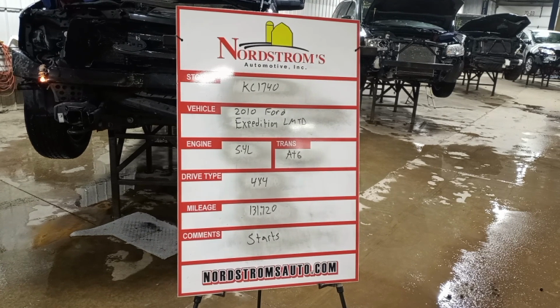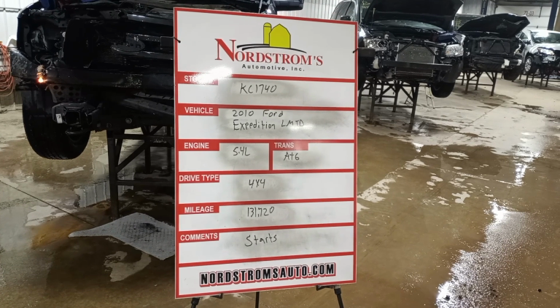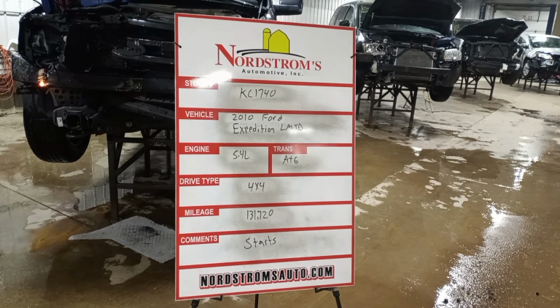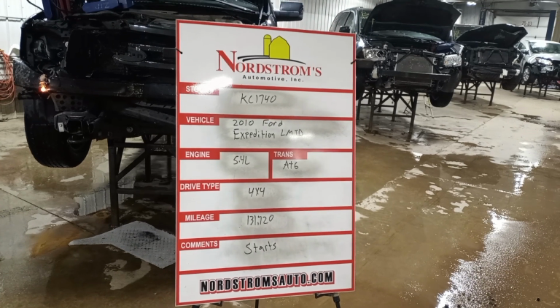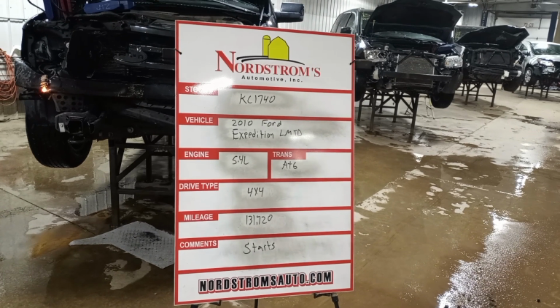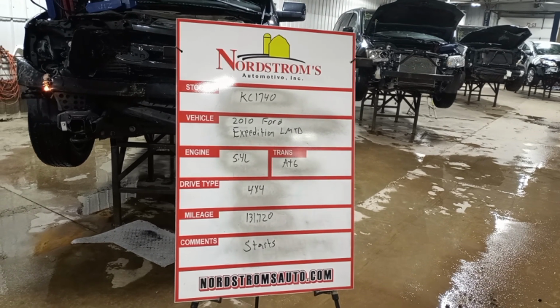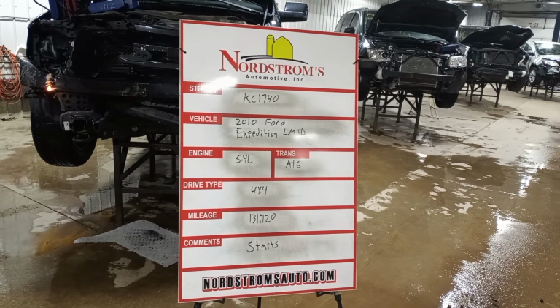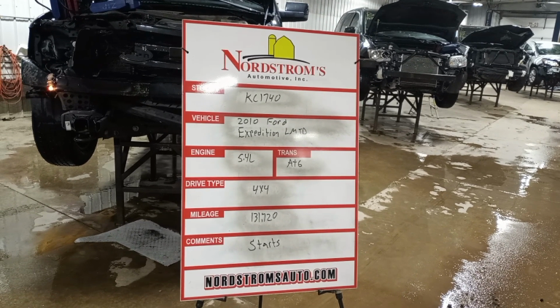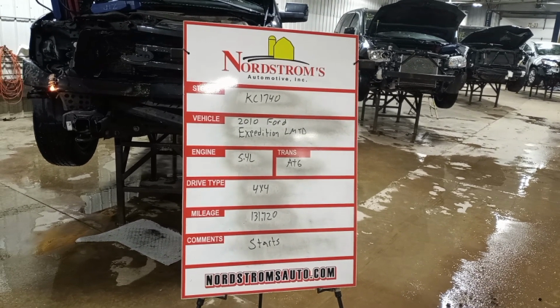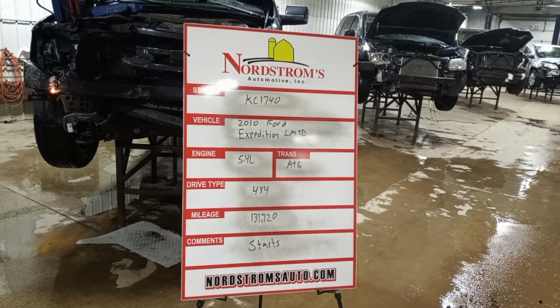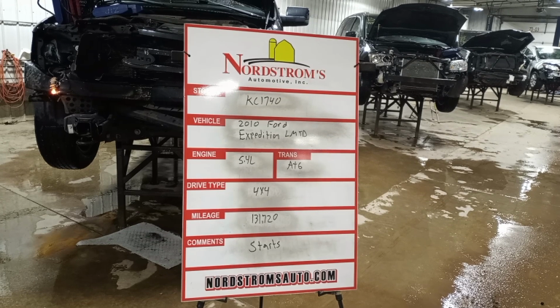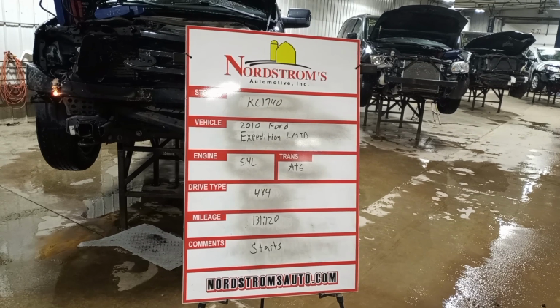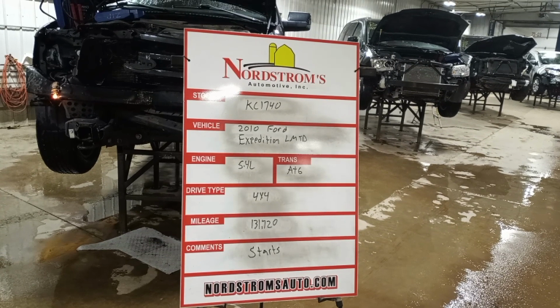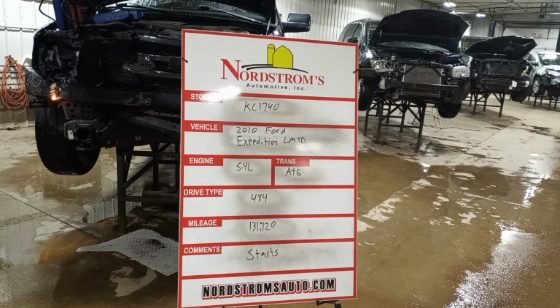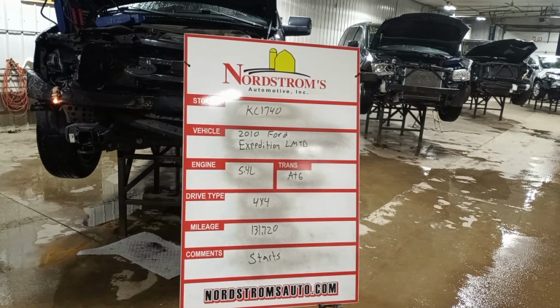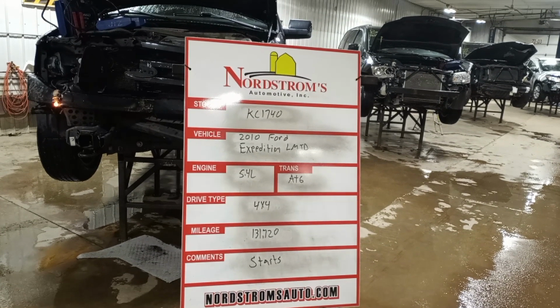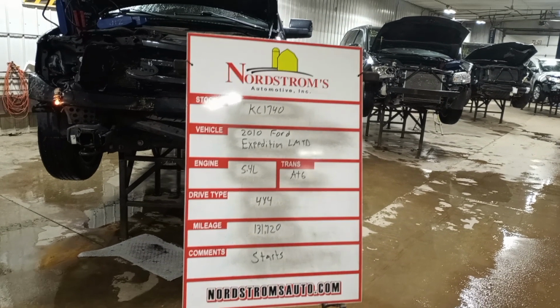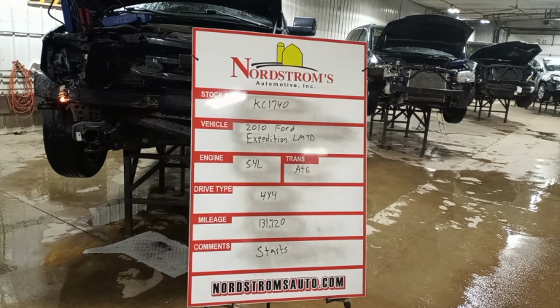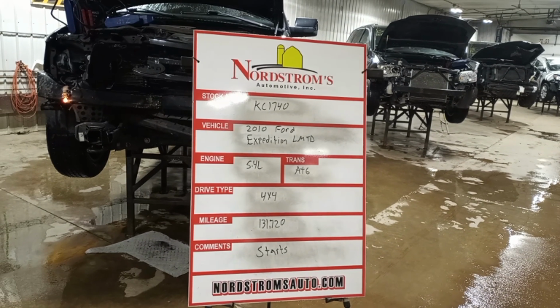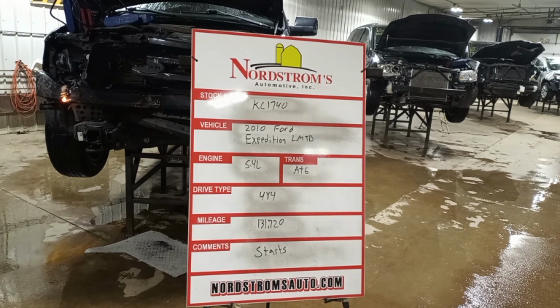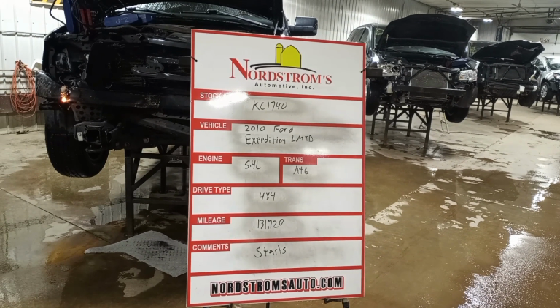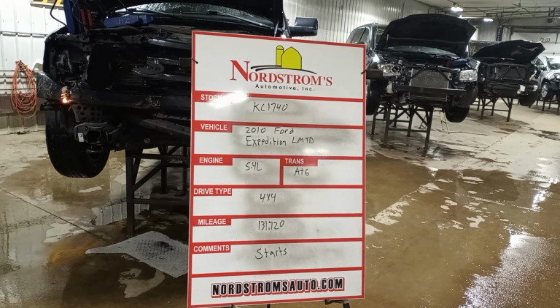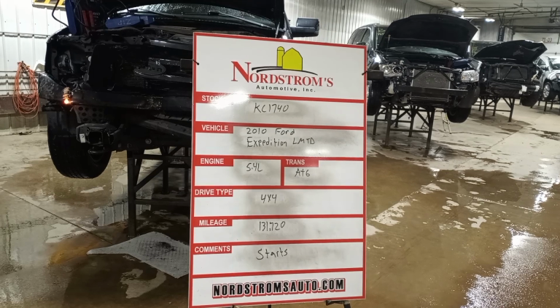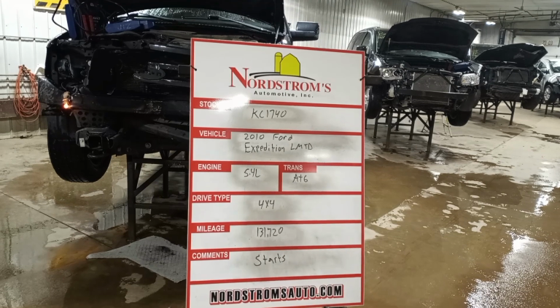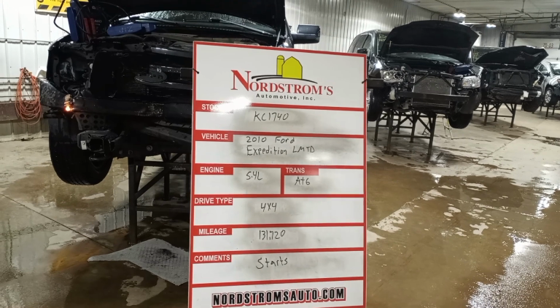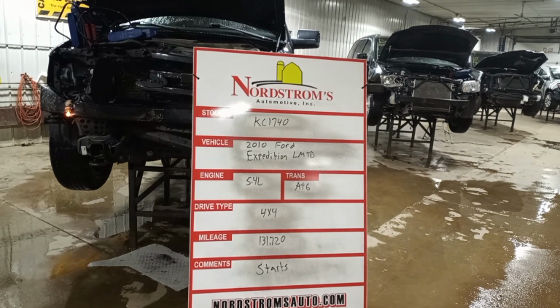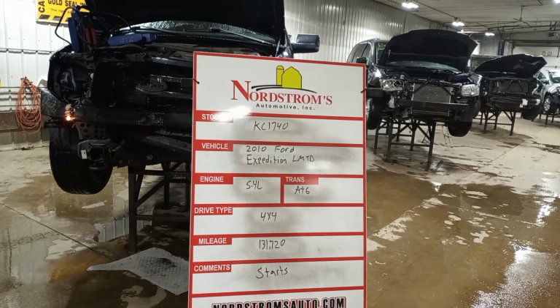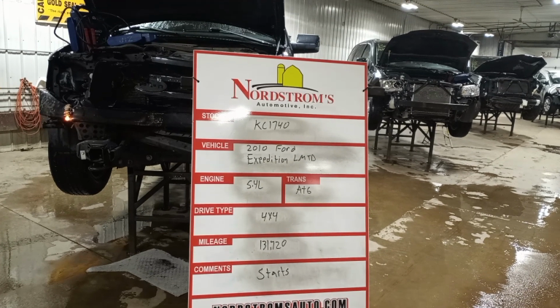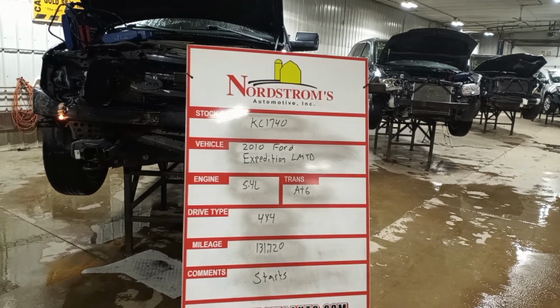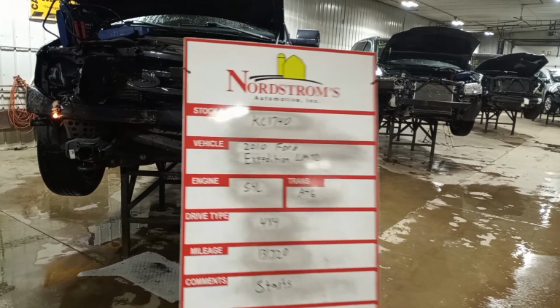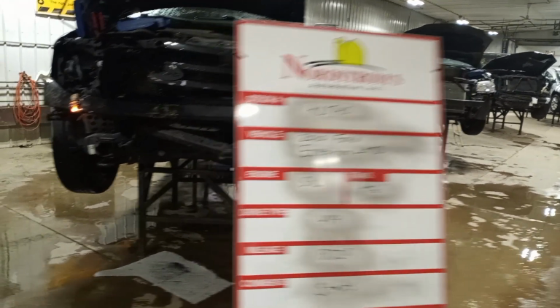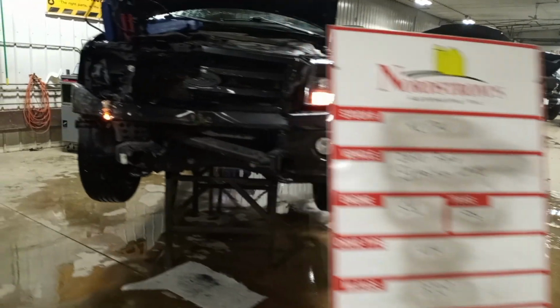Stock number KC 1740, 2010 Ford Expedition Limited. 5.4 liter flex fuel engine, automatic six-speed transmission. It's four-wheel drive with 131,721 miles.